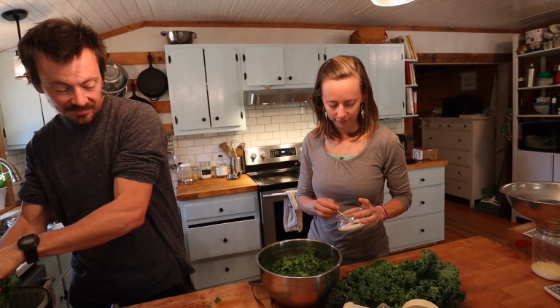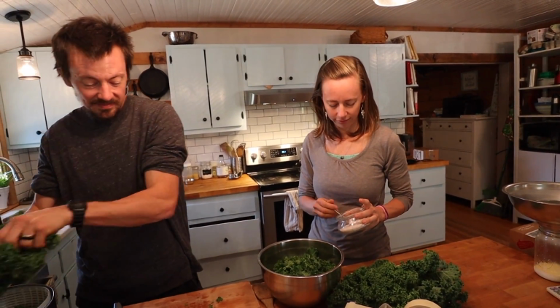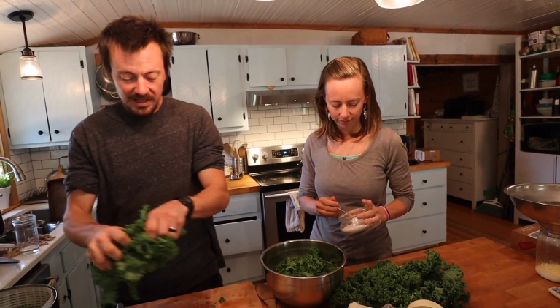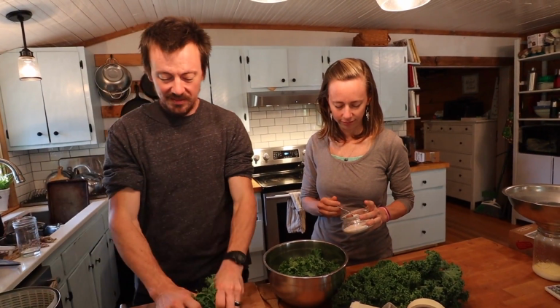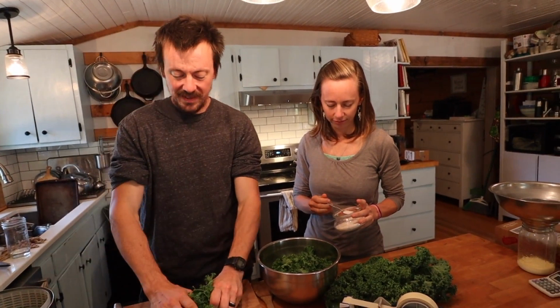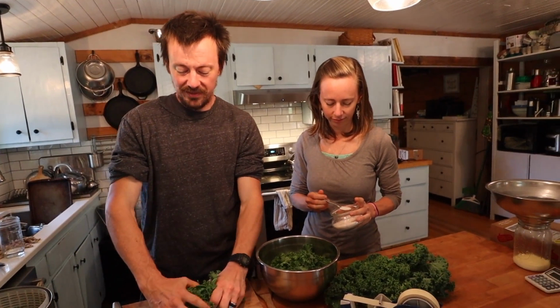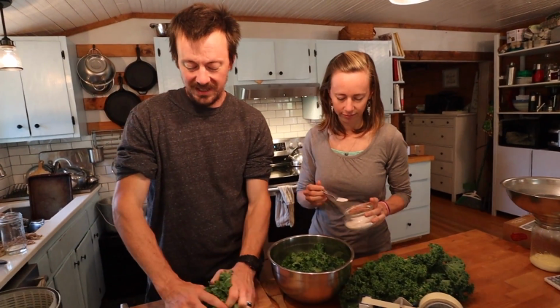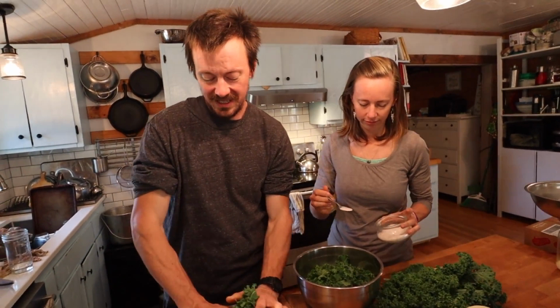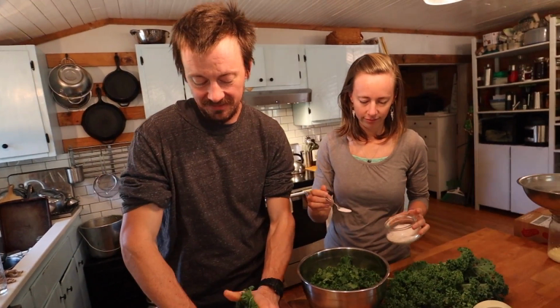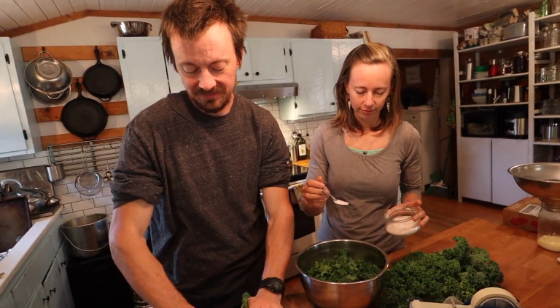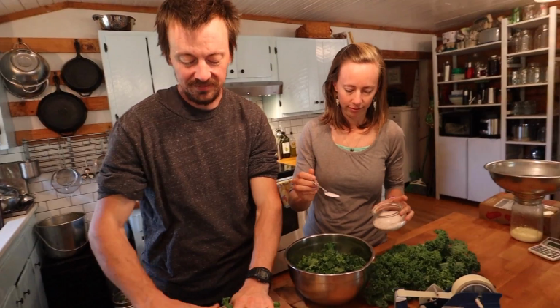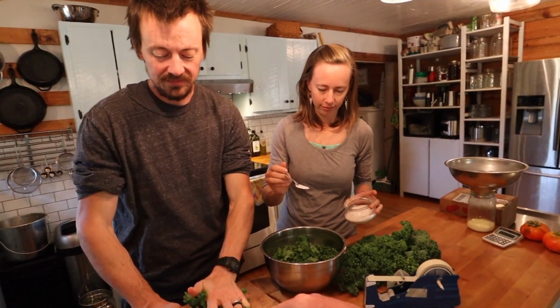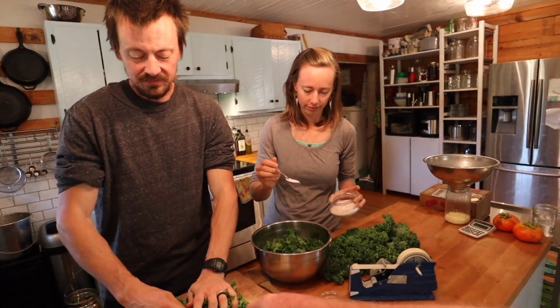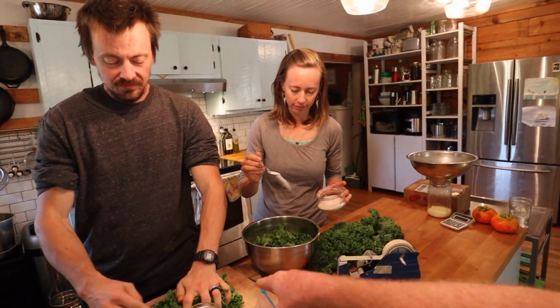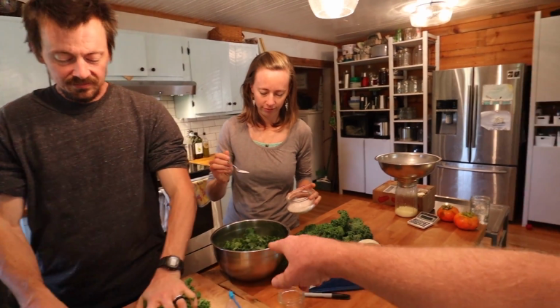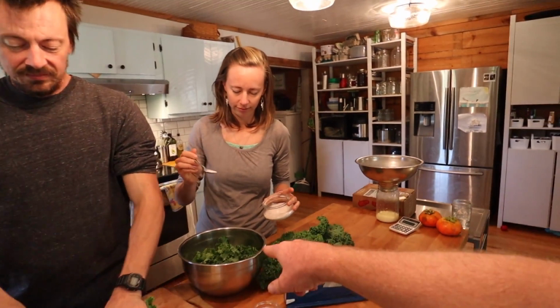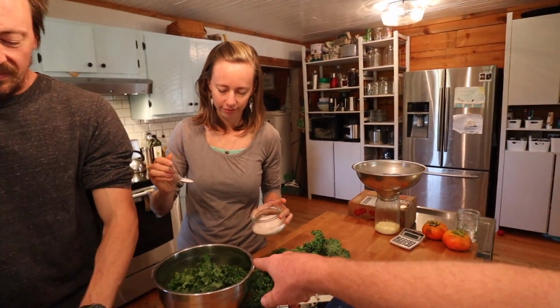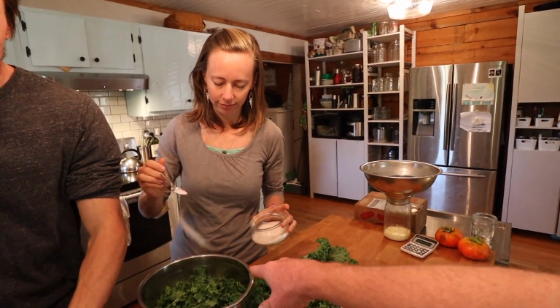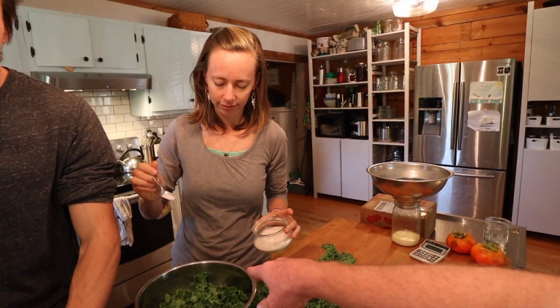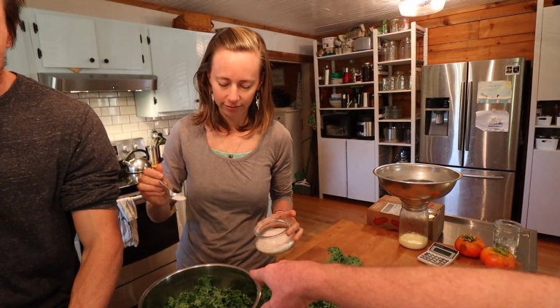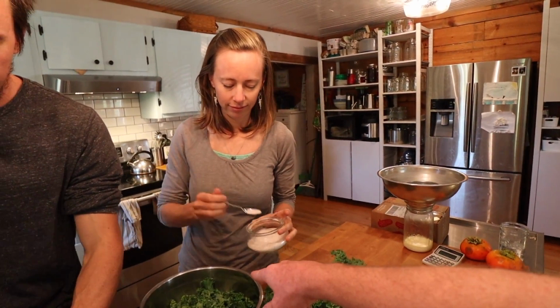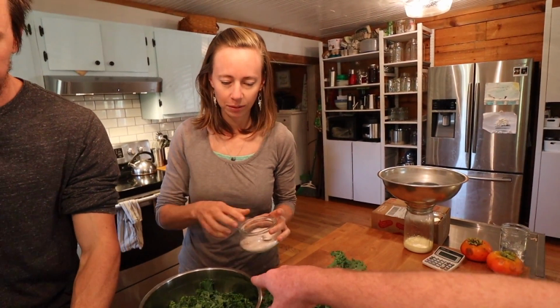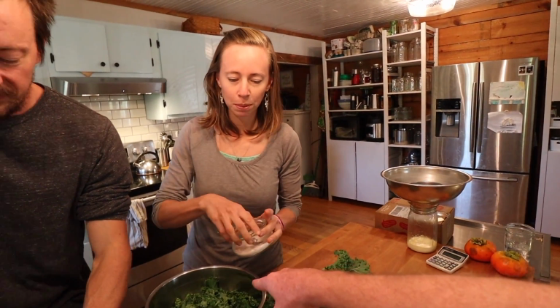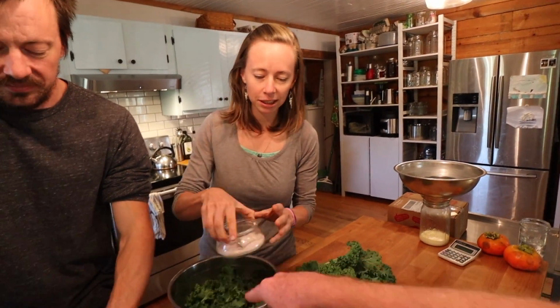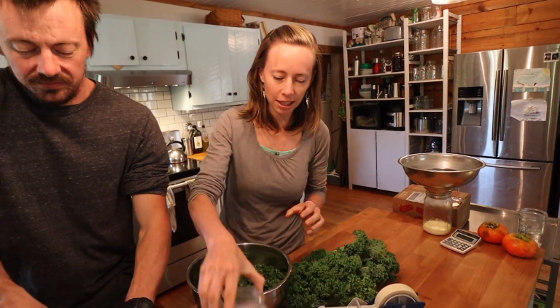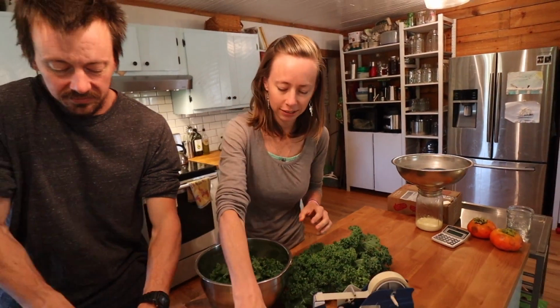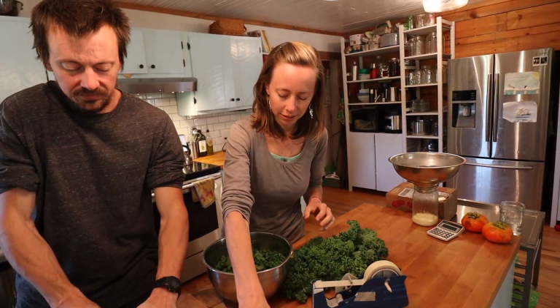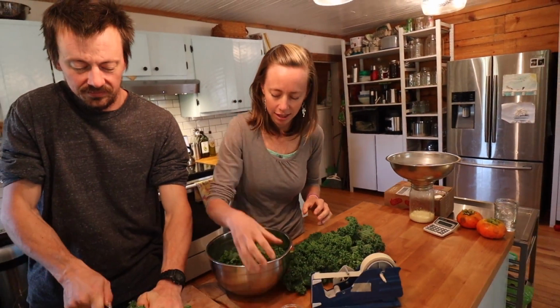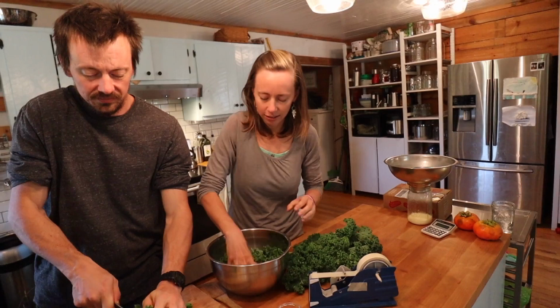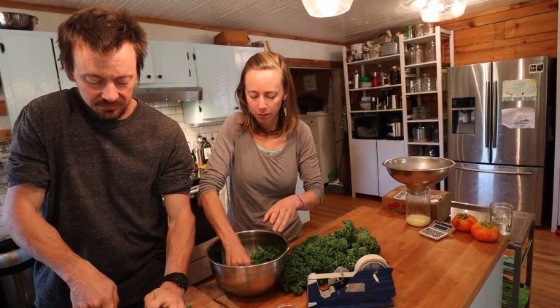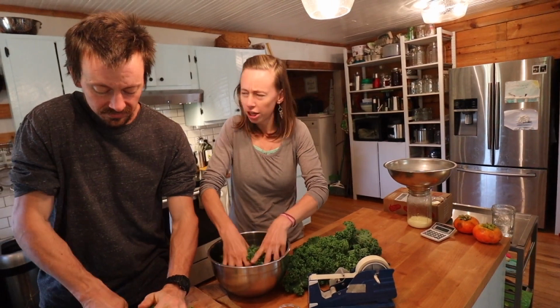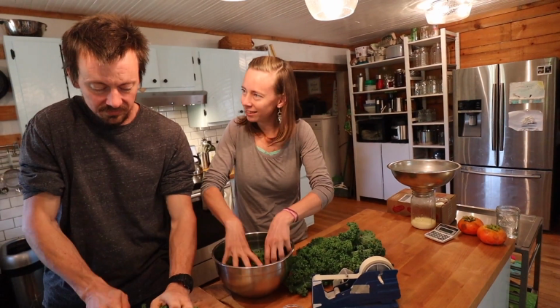We're going to keep chopping while Anna sprinkles salt. She's going to sprinkle a little salt and then massage it into the kale.